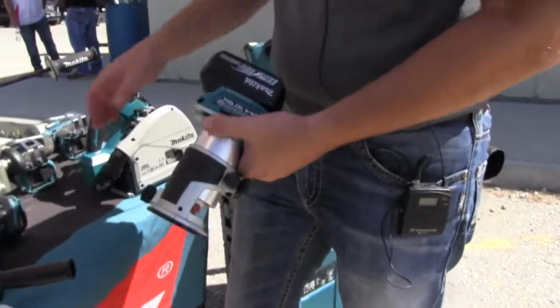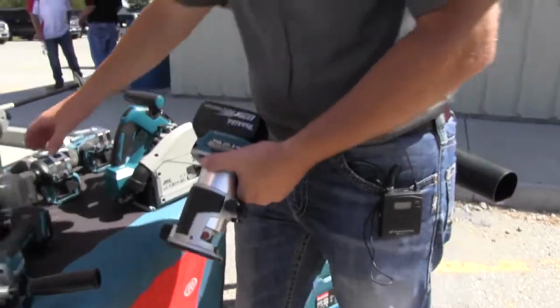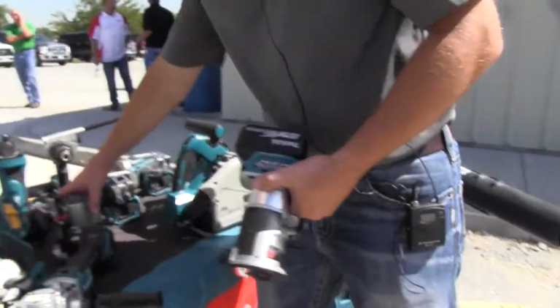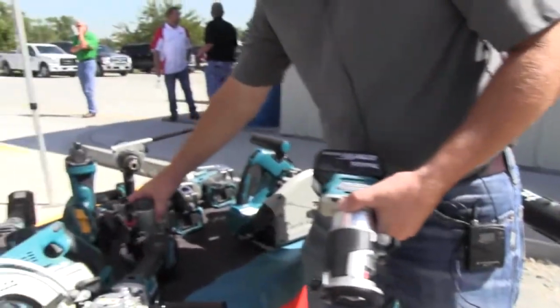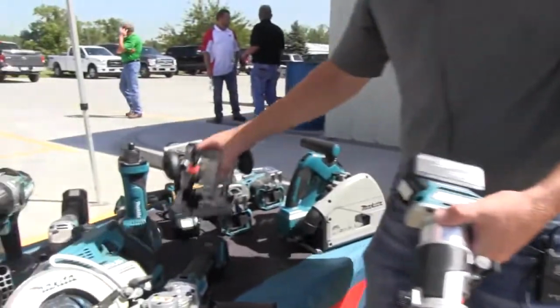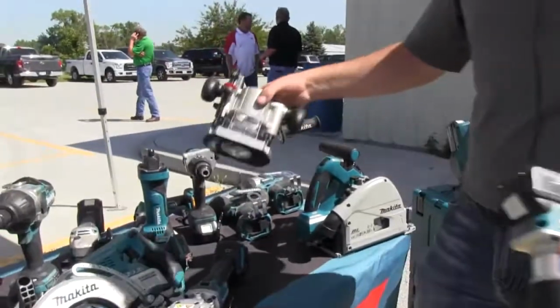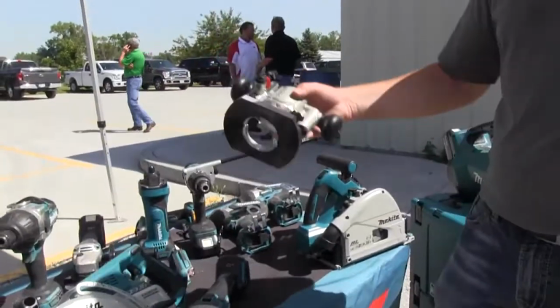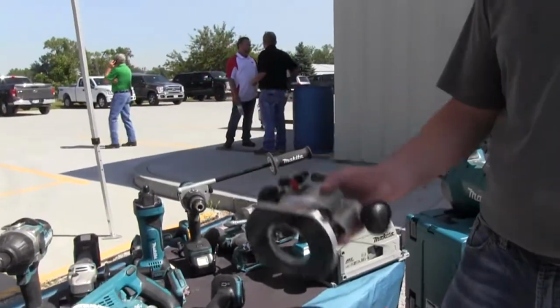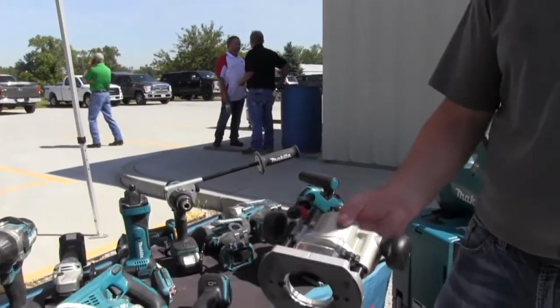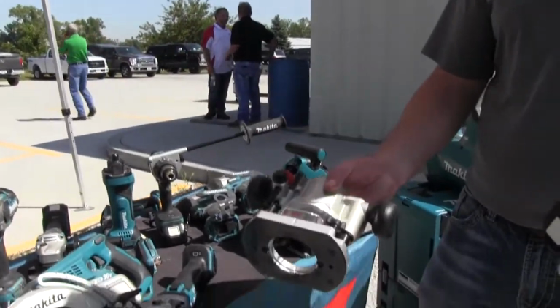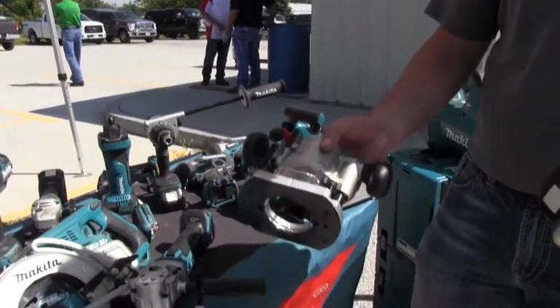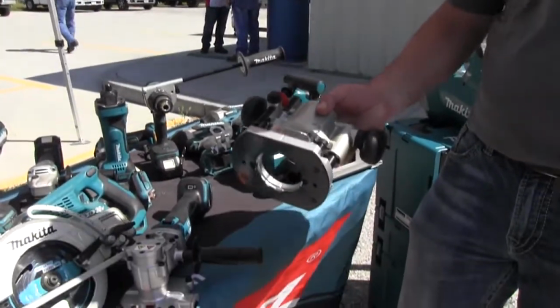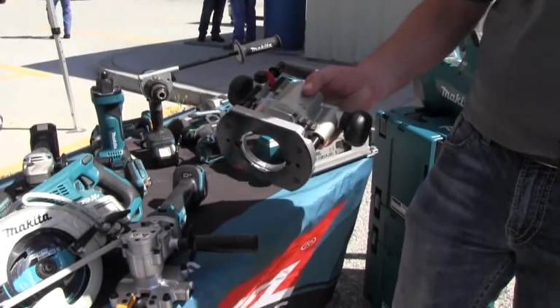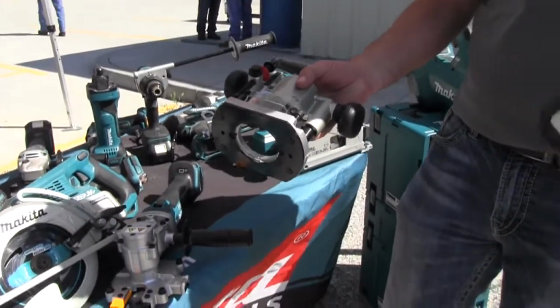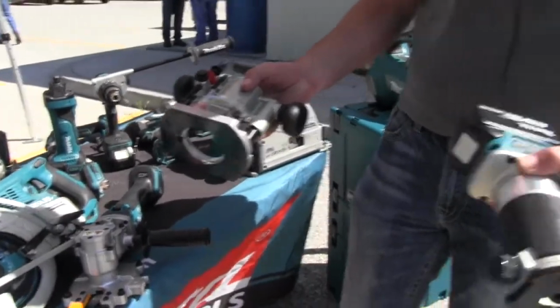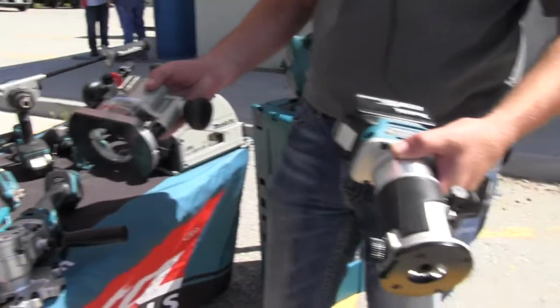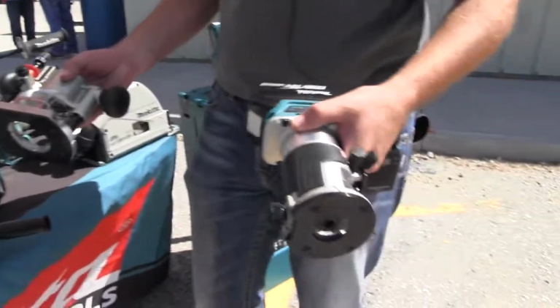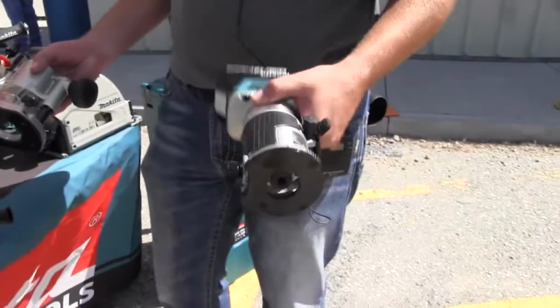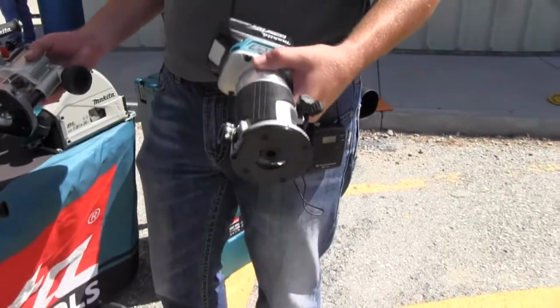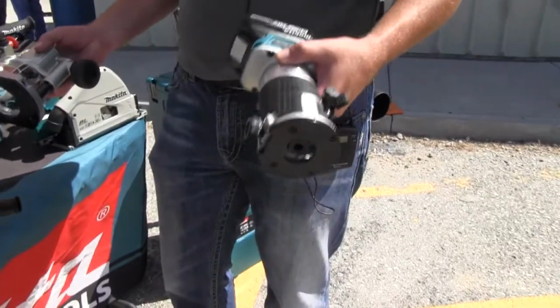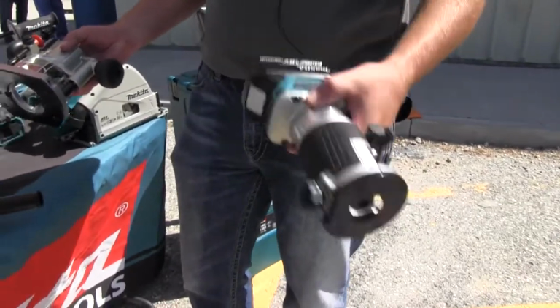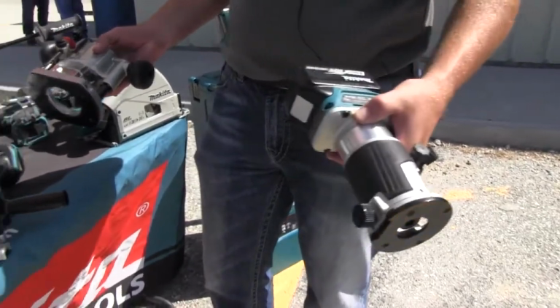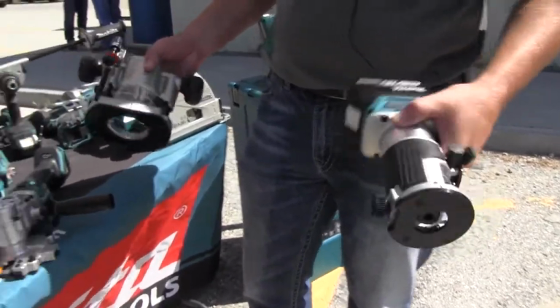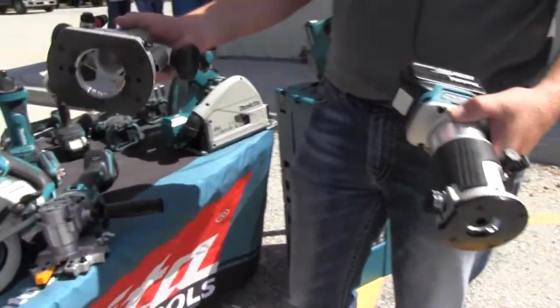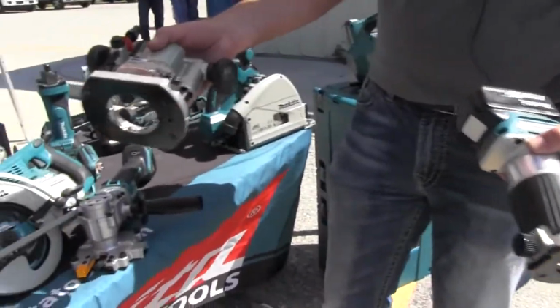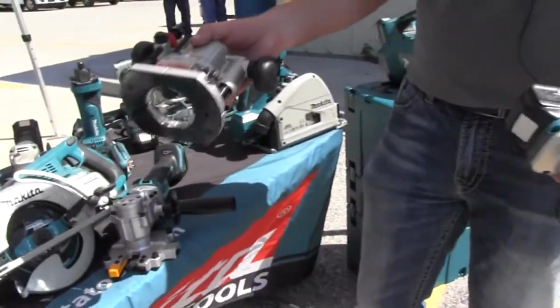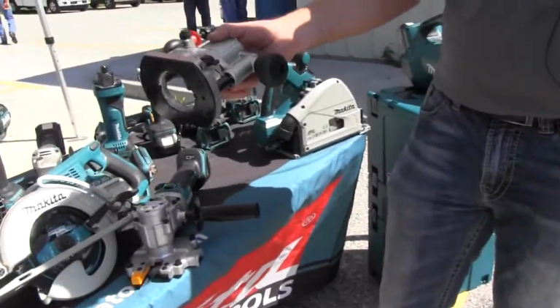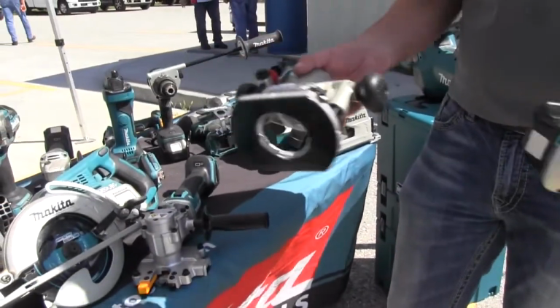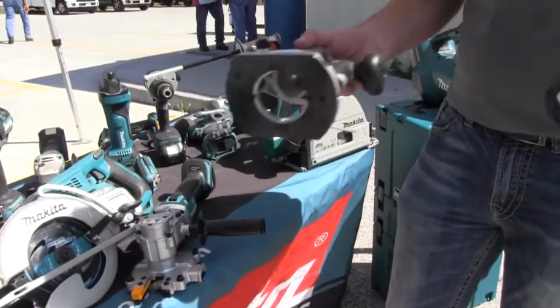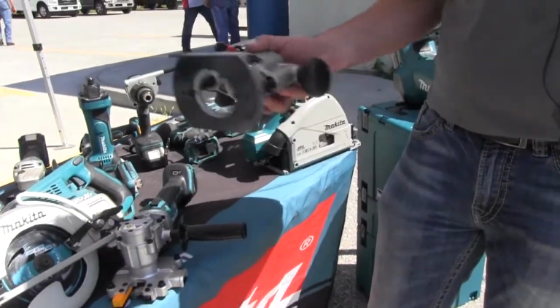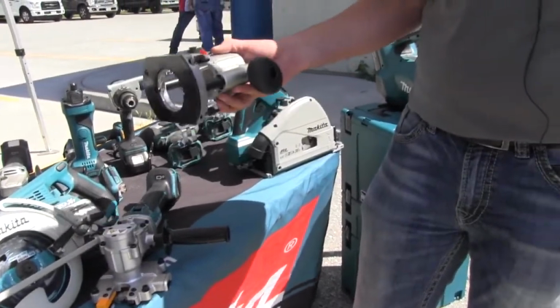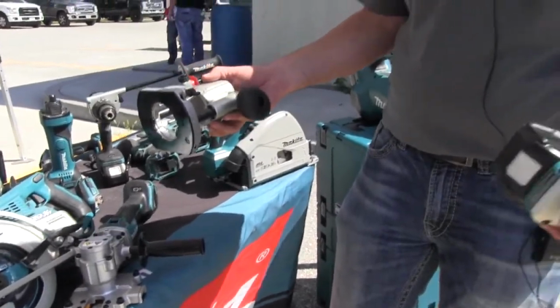It also comes in a kit with a plunge base, so you can buy this as a bare tool, you can buy it in a kit, or you can buy it with a plunge base and batteries and everything.